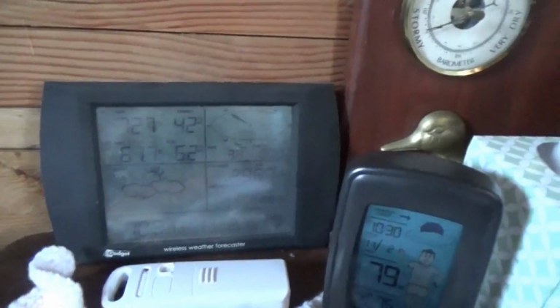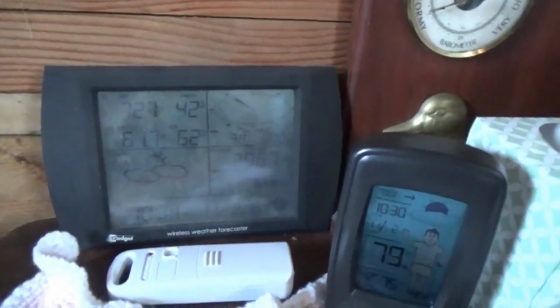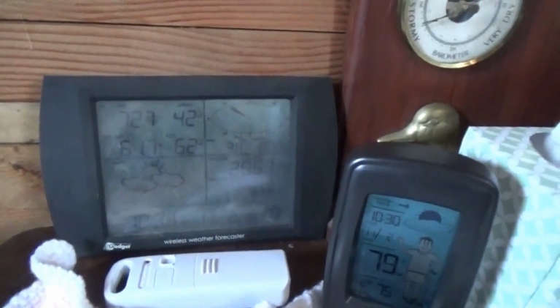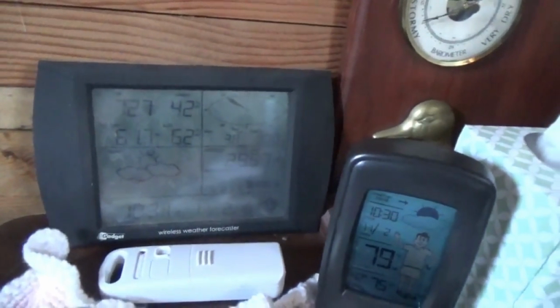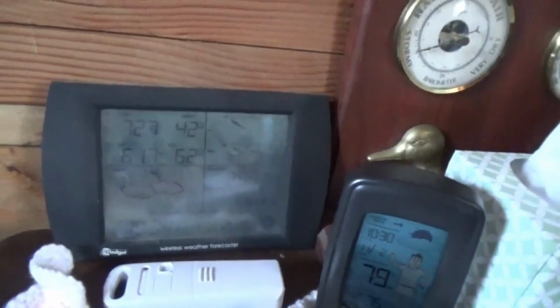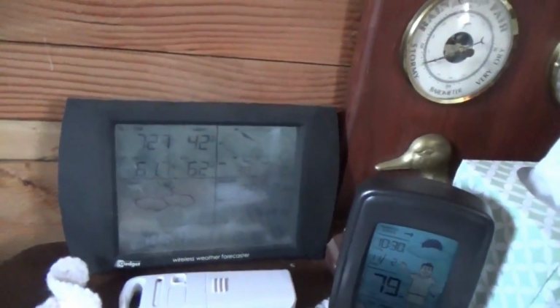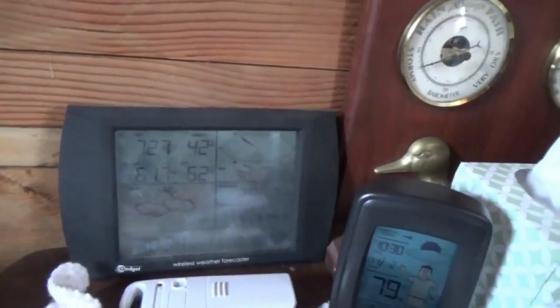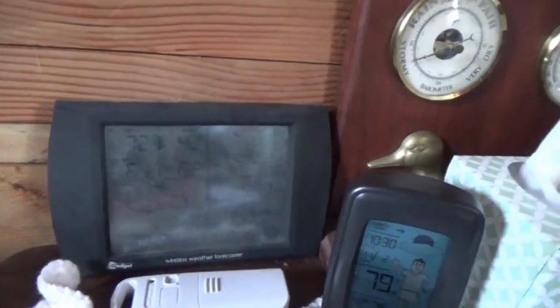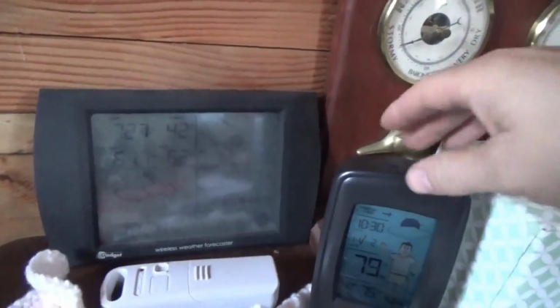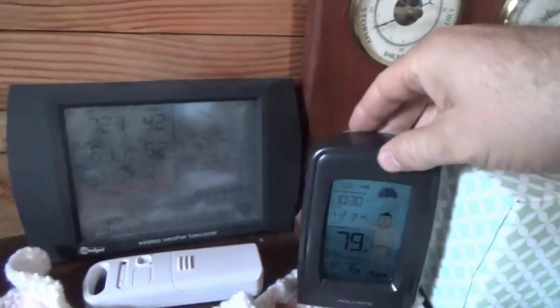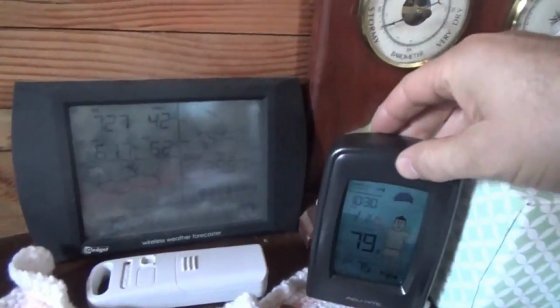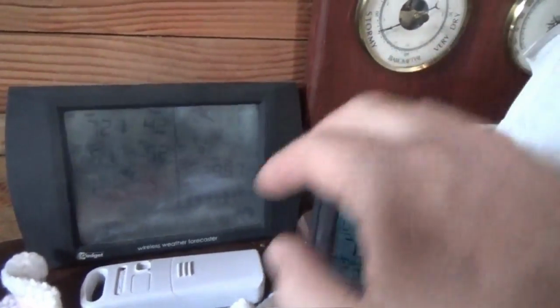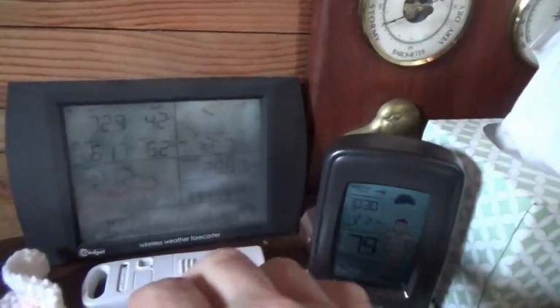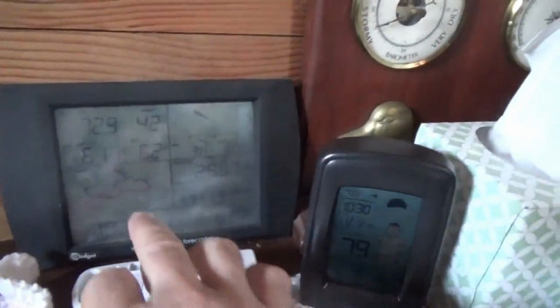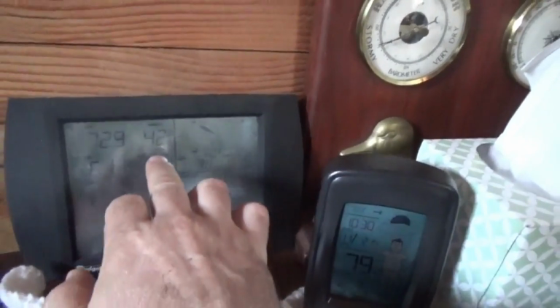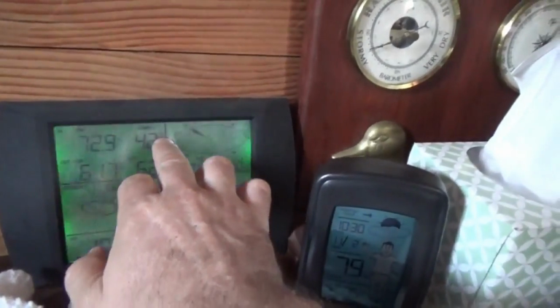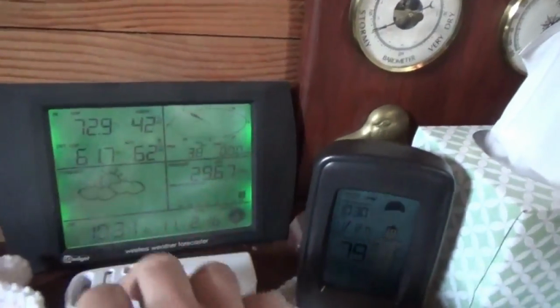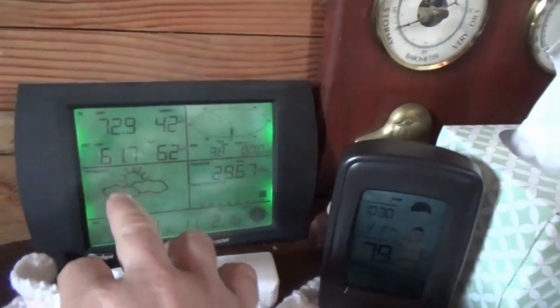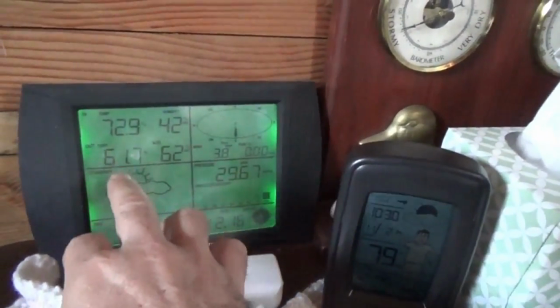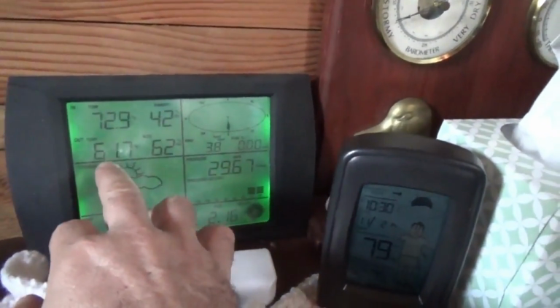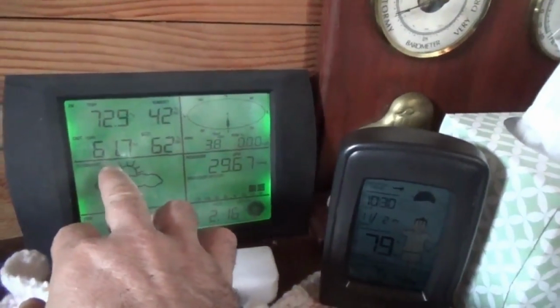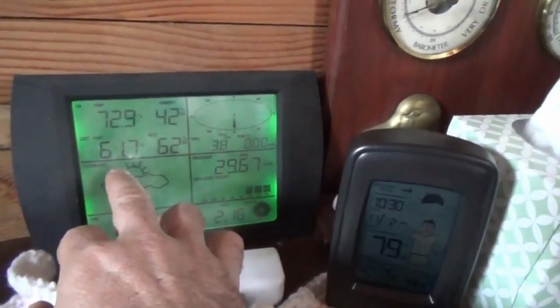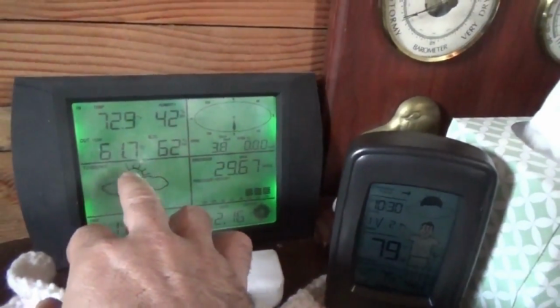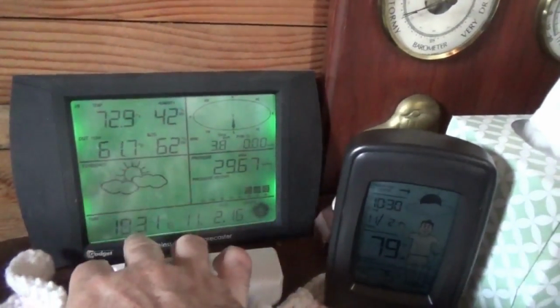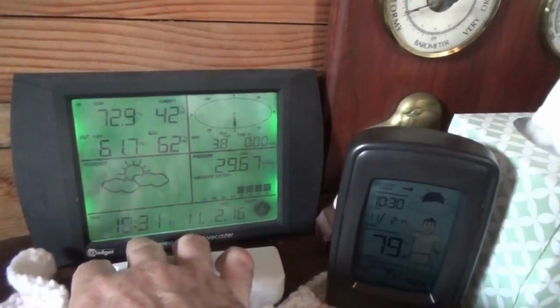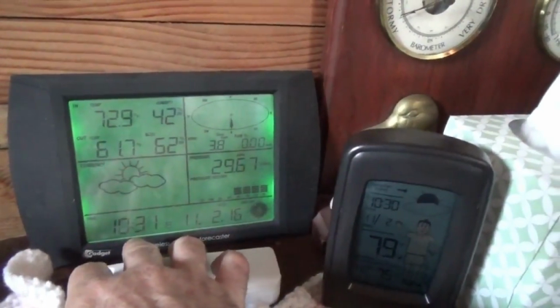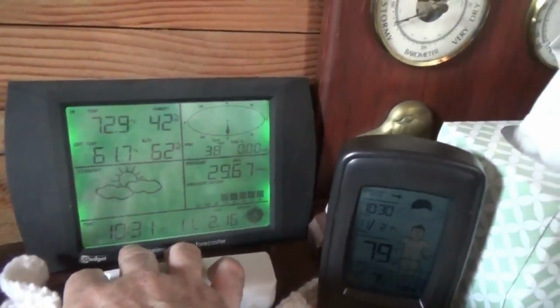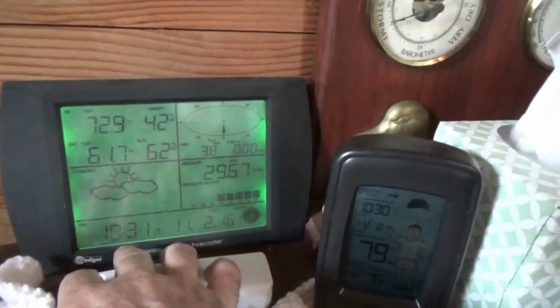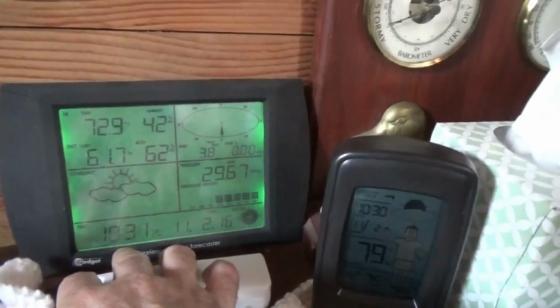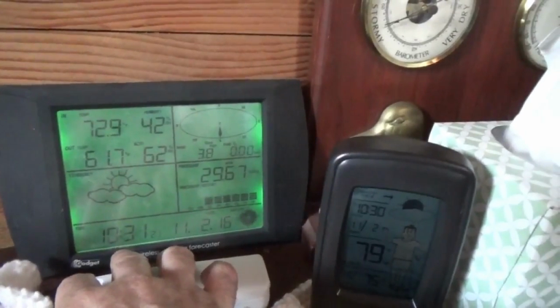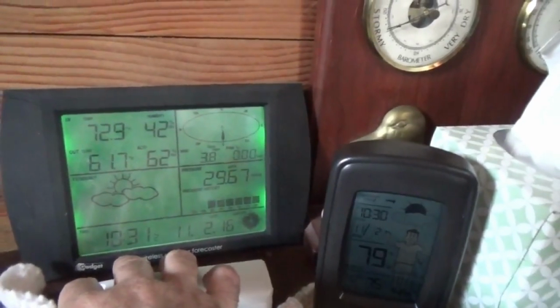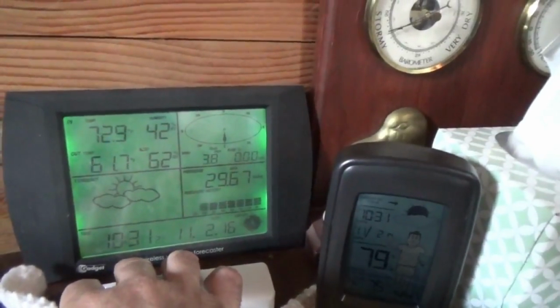Good morning everybody, Troy from the do-it-yourself world and the off-grid project. It is almost 62 degrees at 10:30 in the morning — just finished videos and comments for the day.